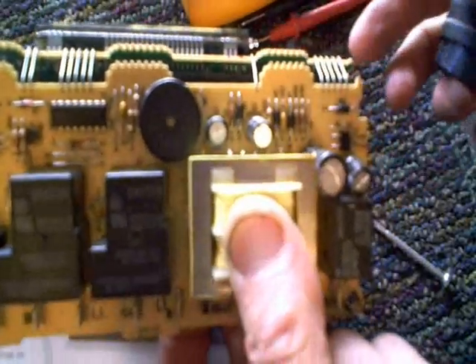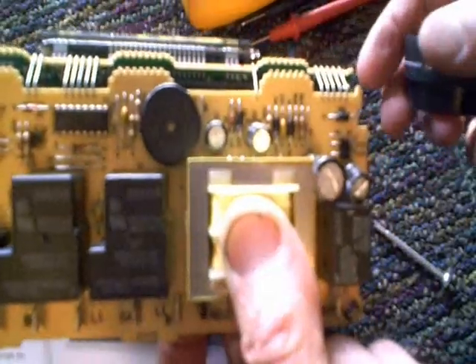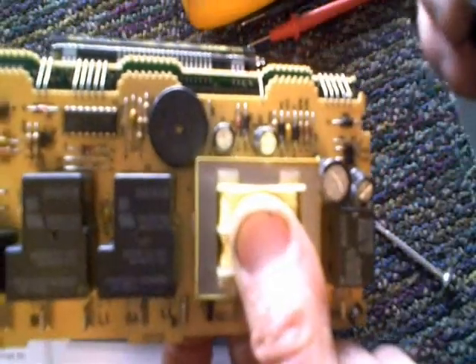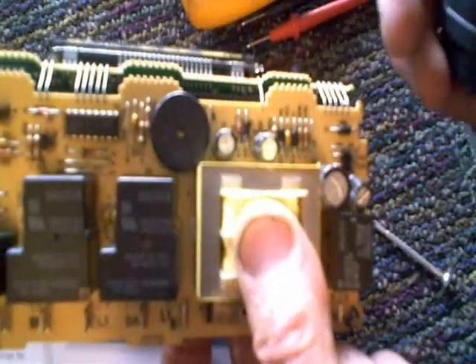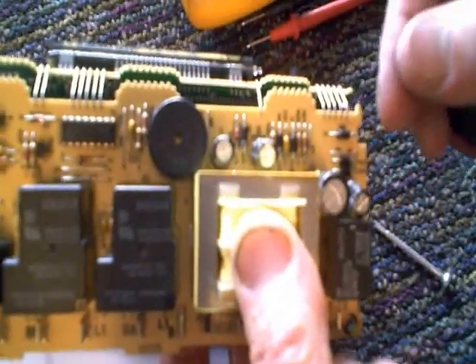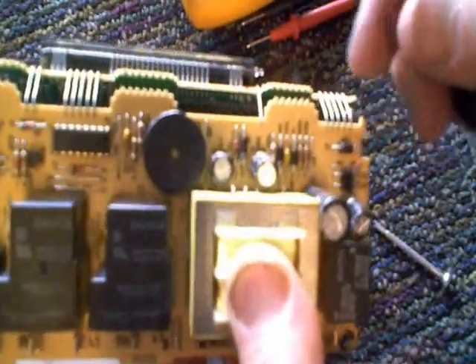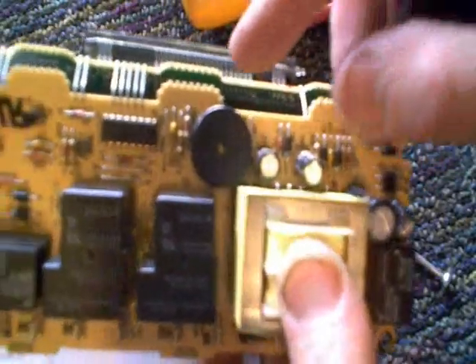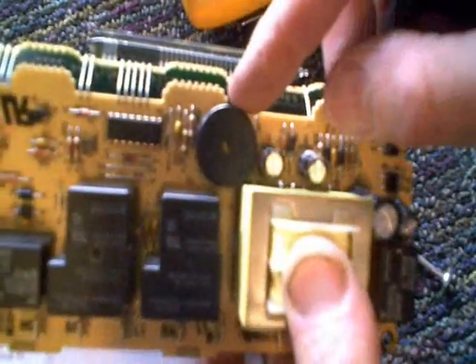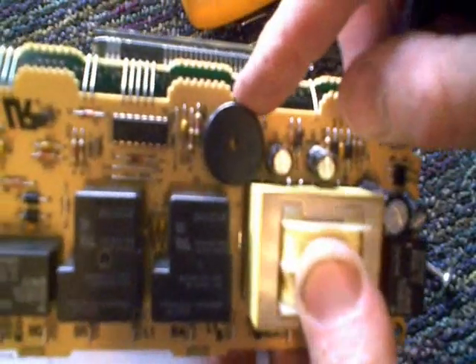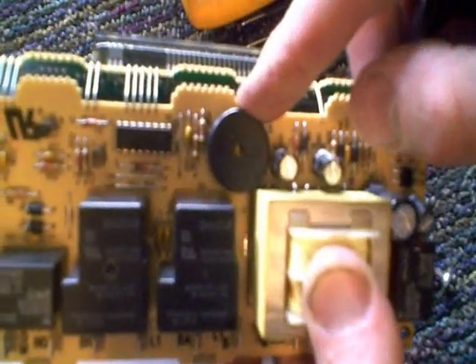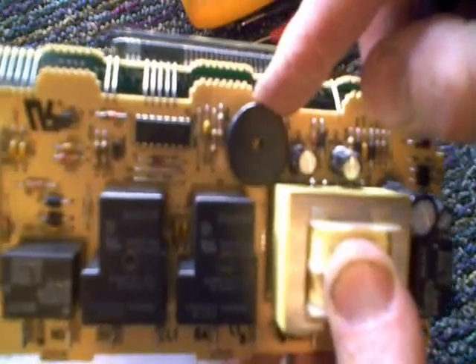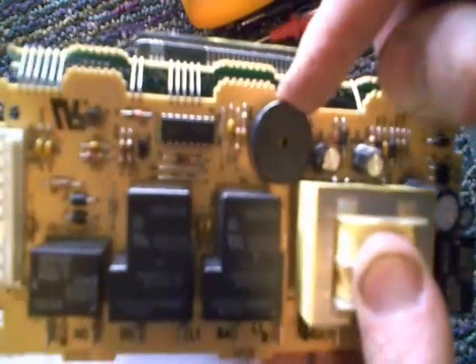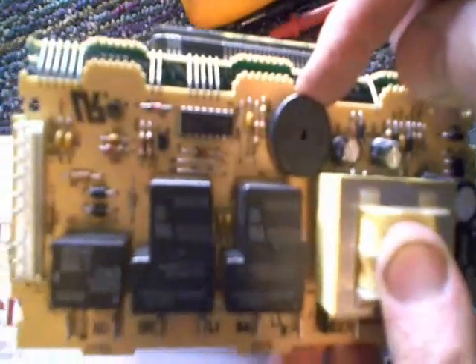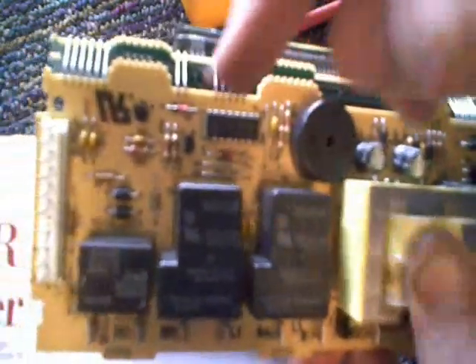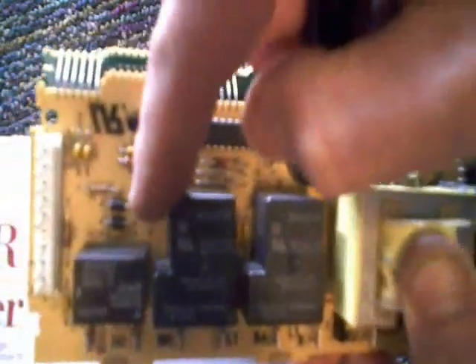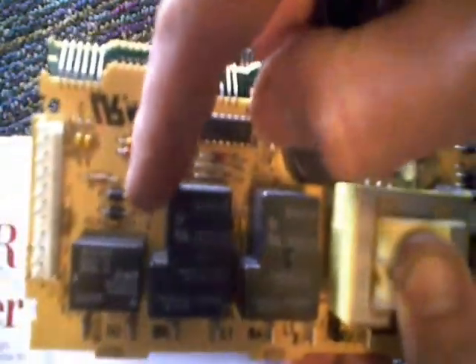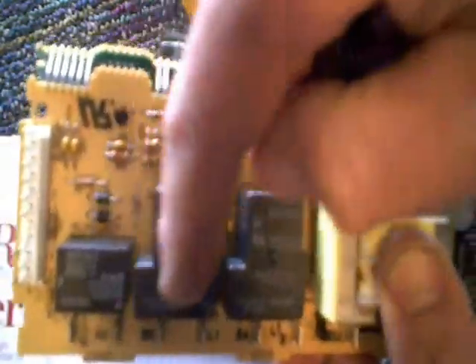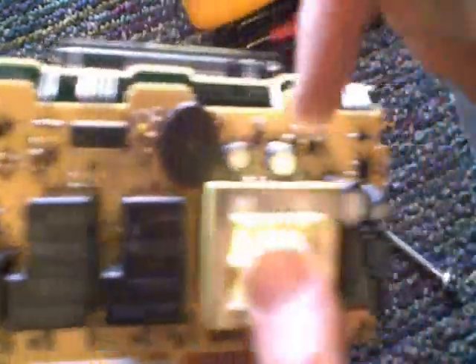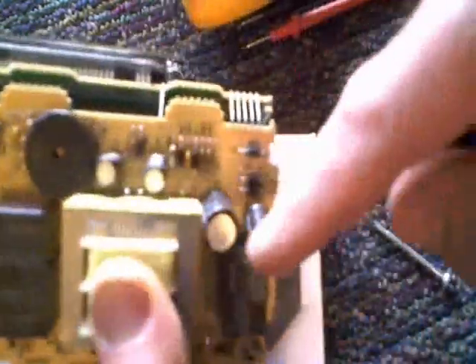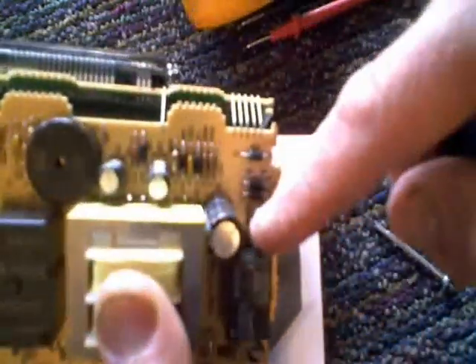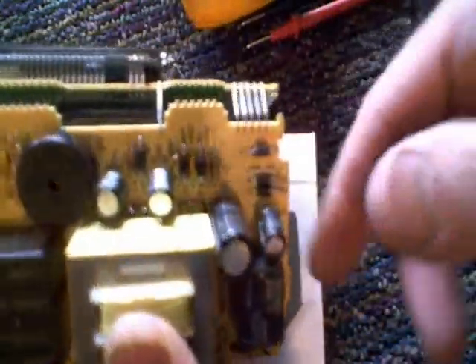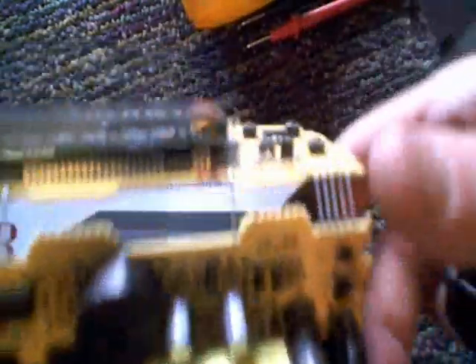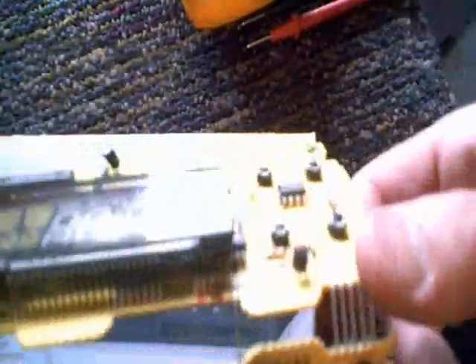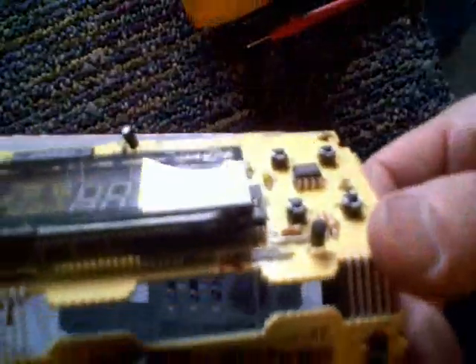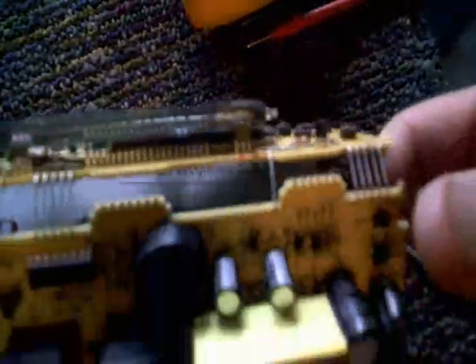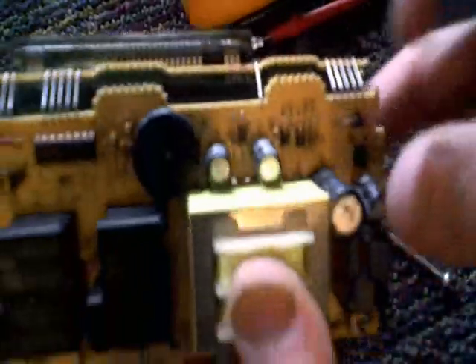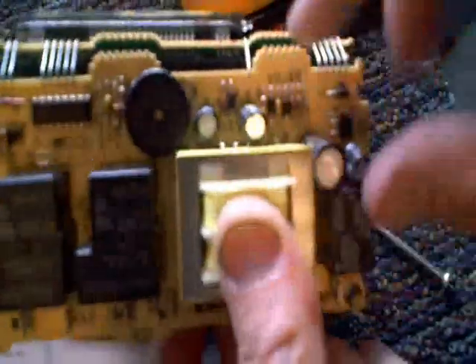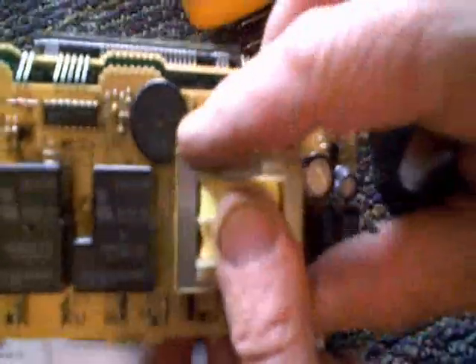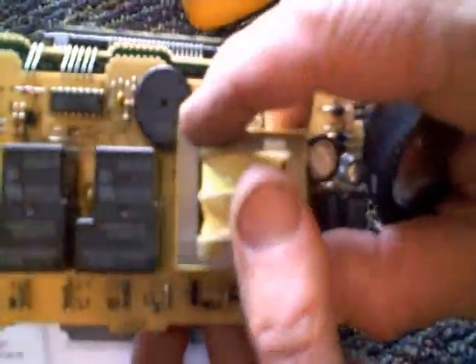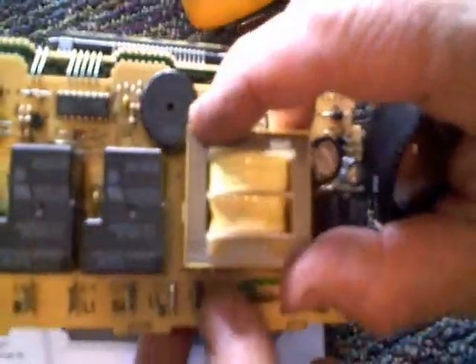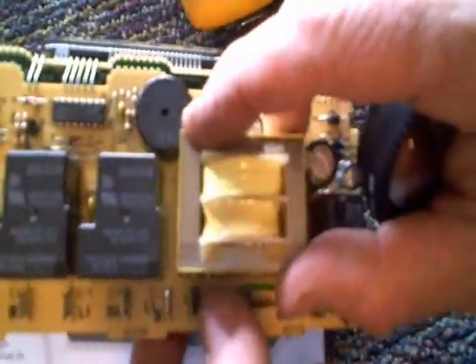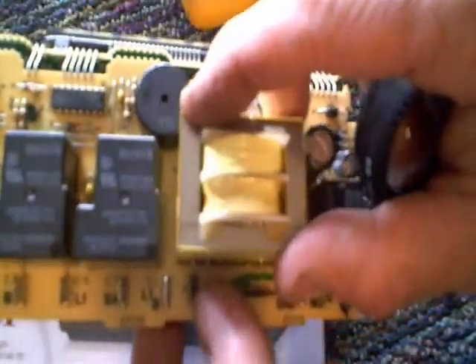I'm not an expert on controller boards, but as you can see a lot of these components most of you are familiar with that are easy to check — the diodes, the relays, the capacitors, and also the transformer.